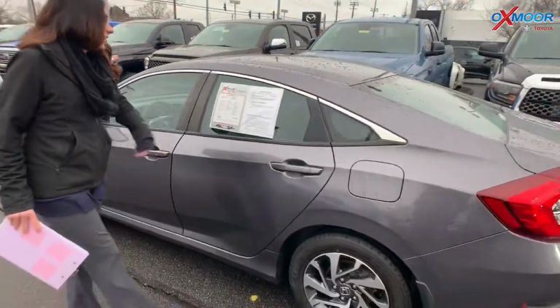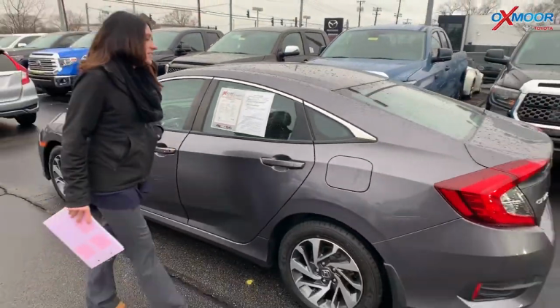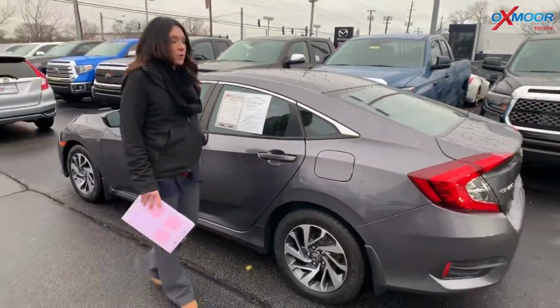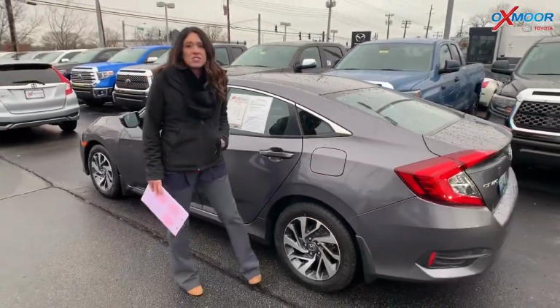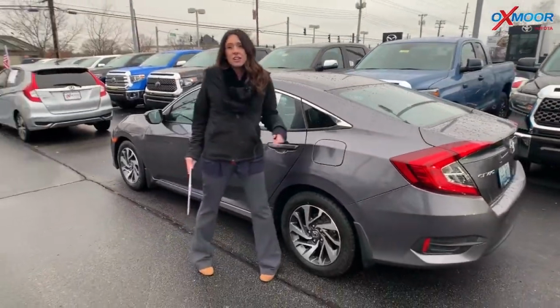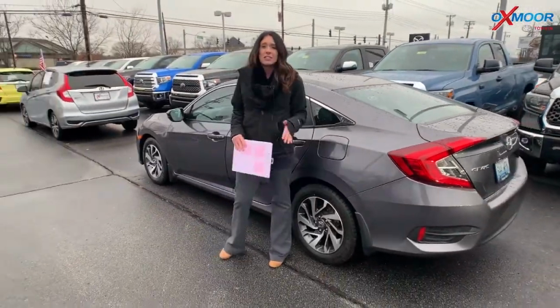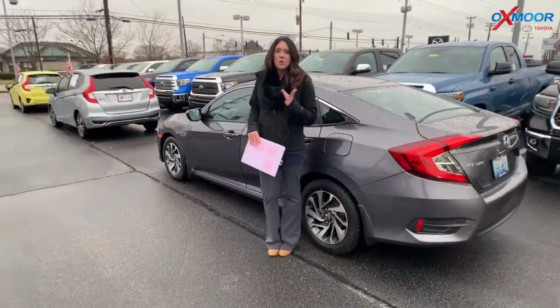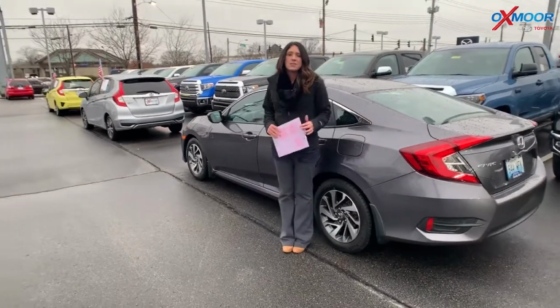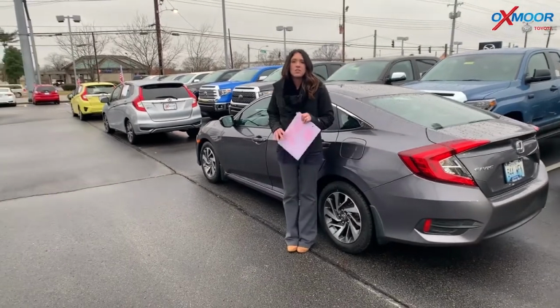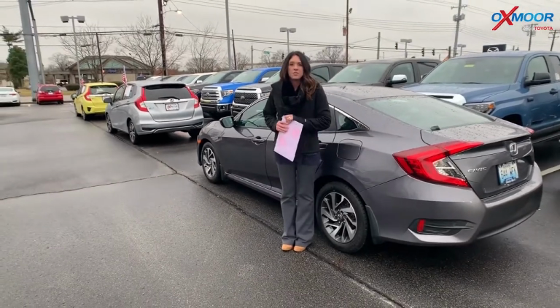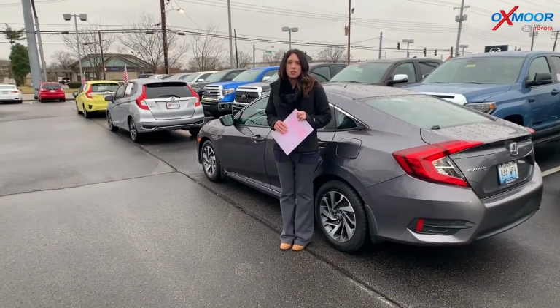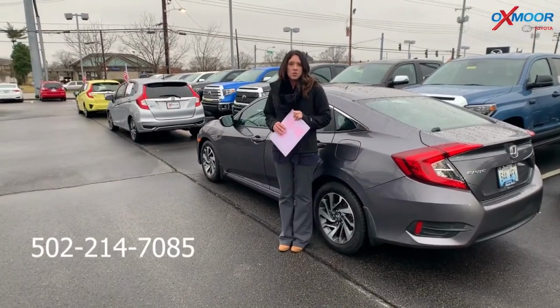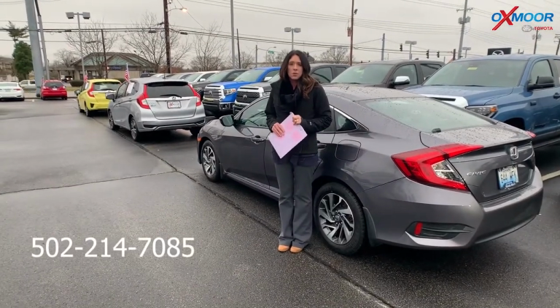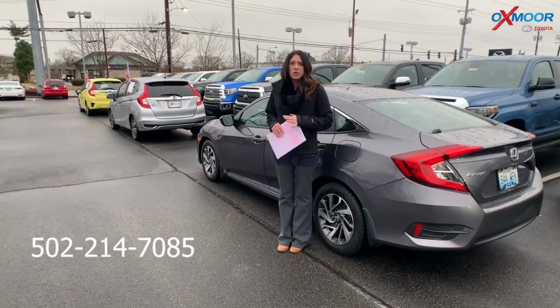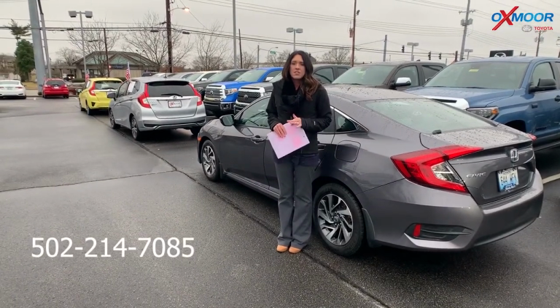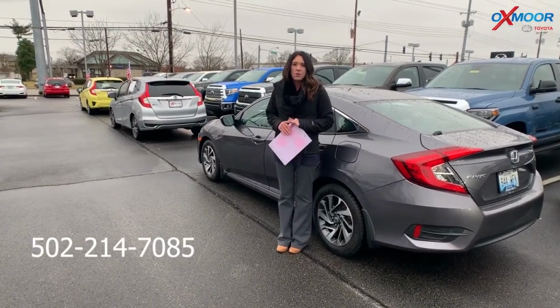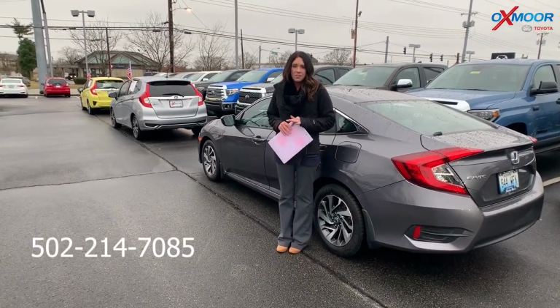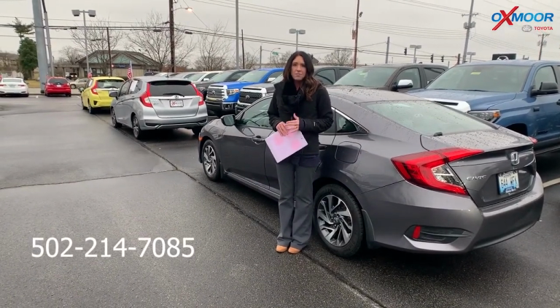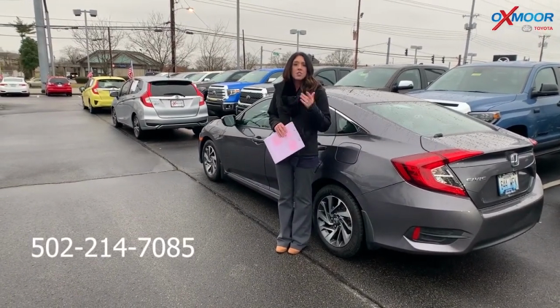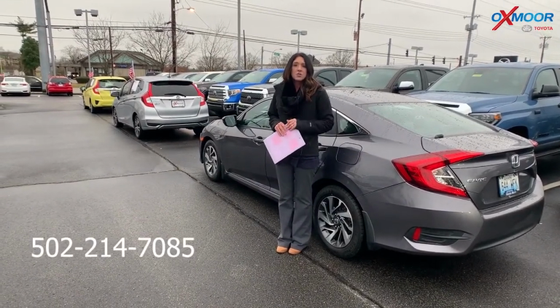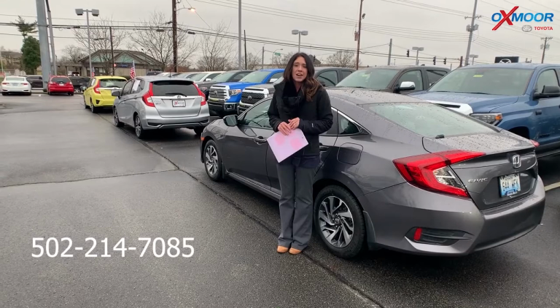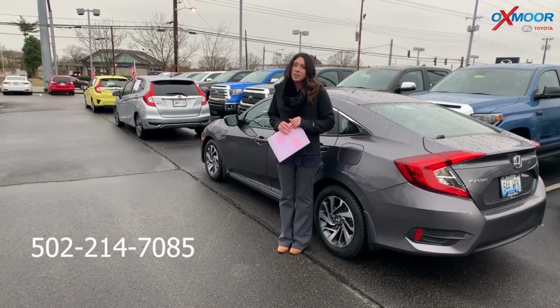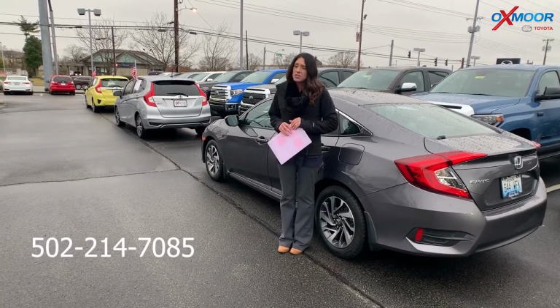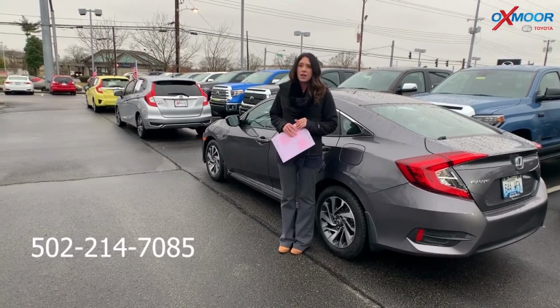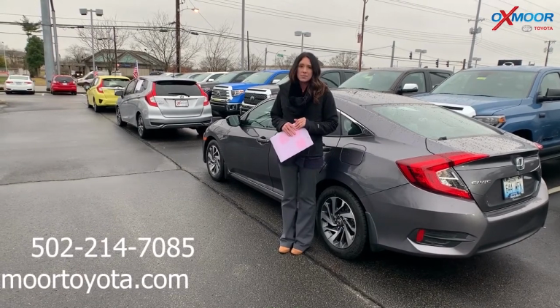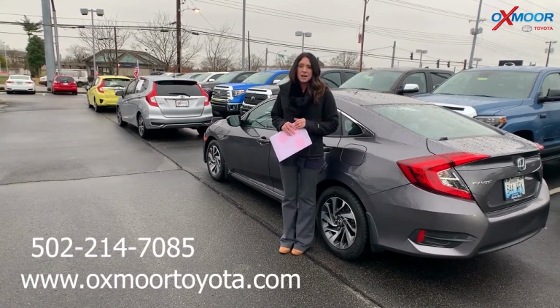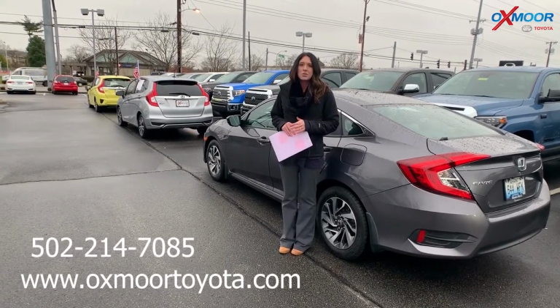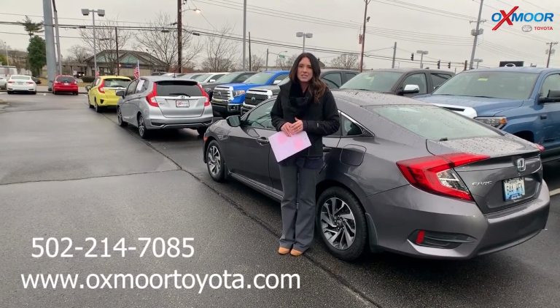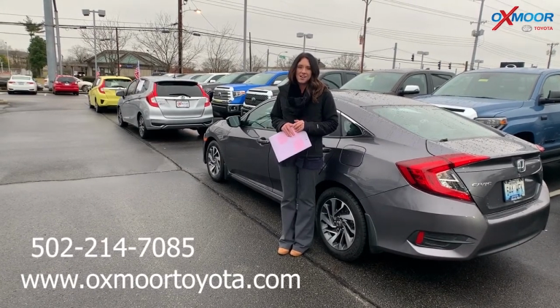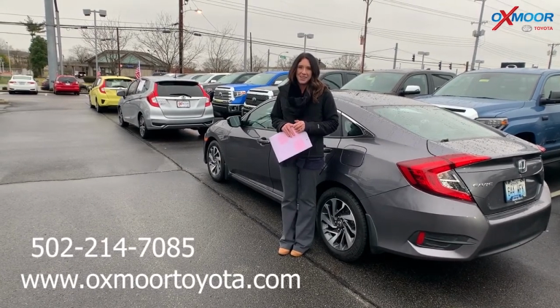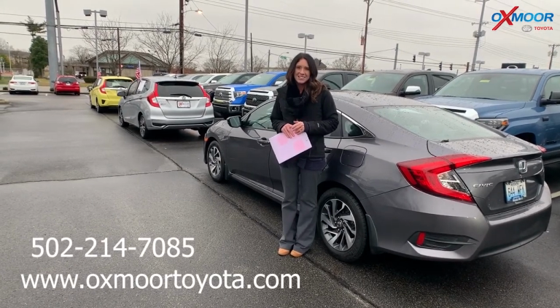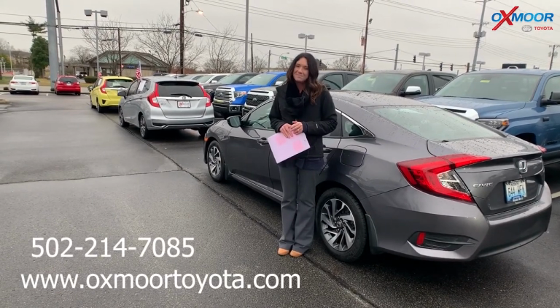If you guys have any questions, feel free to let us know. Best phone number is 502-214-7085. You can also check out our express store on our website at oxmoortoyota.com. Thanks, guys. Bye.